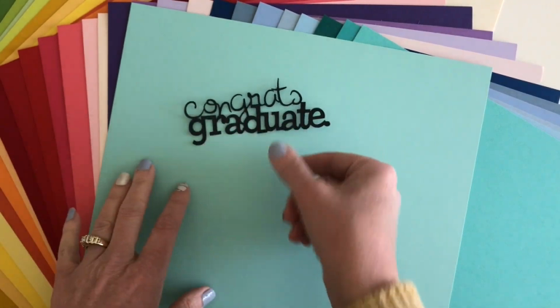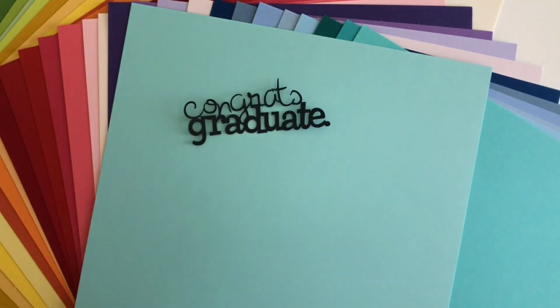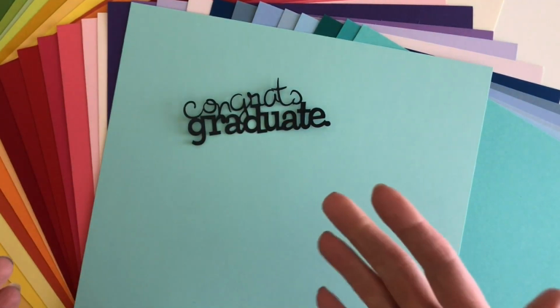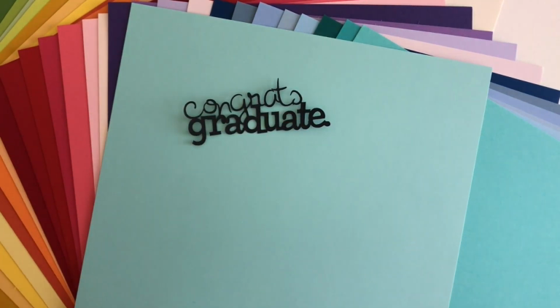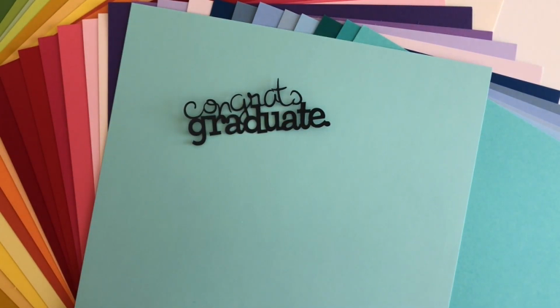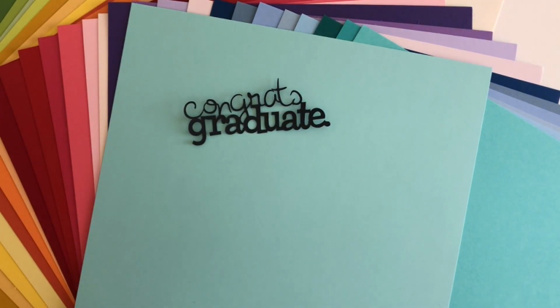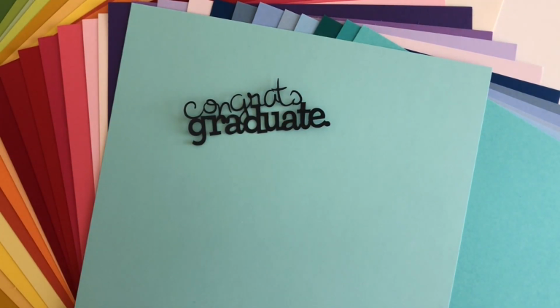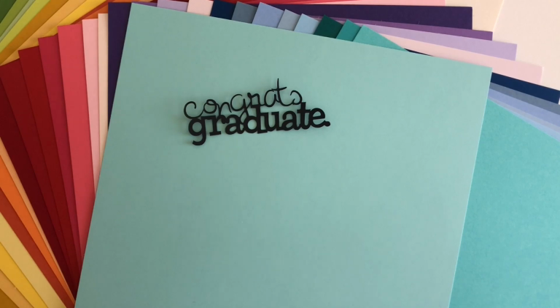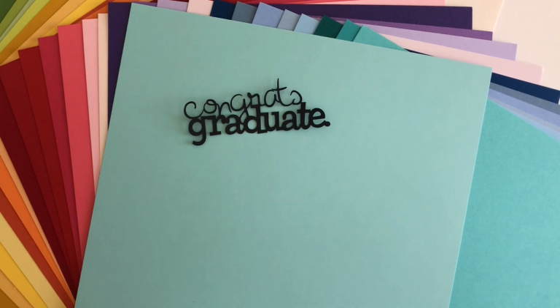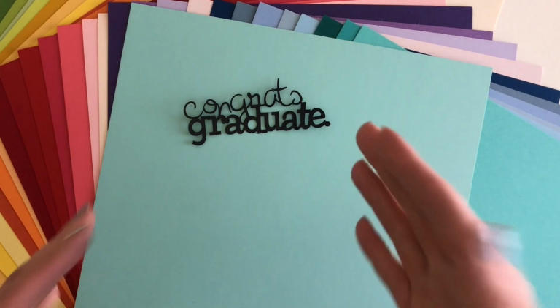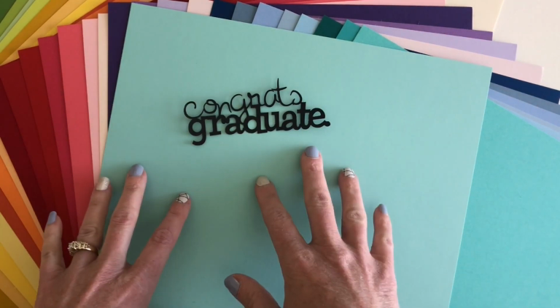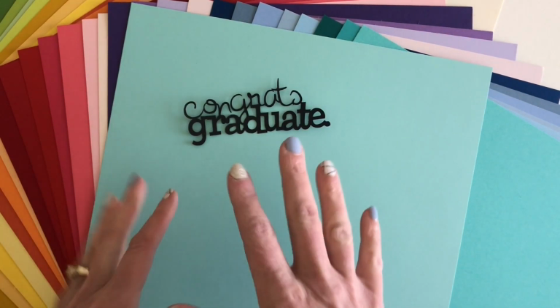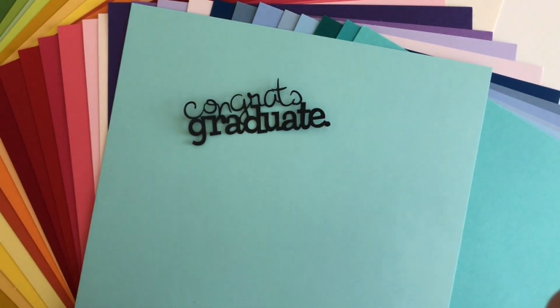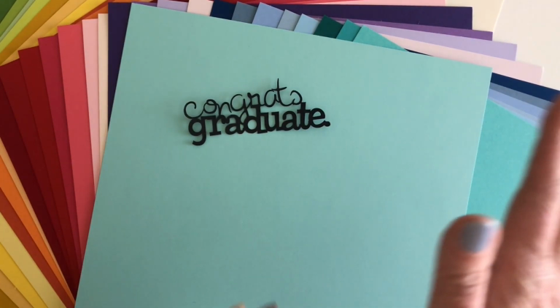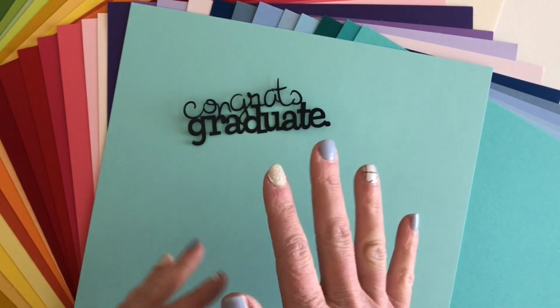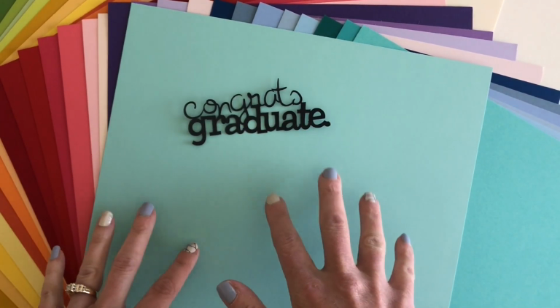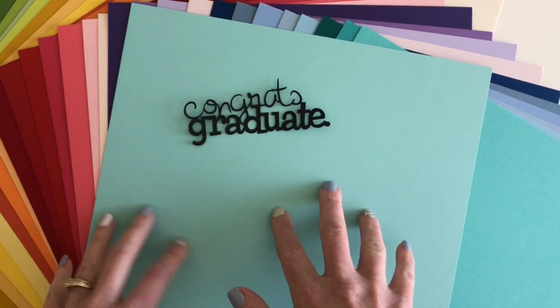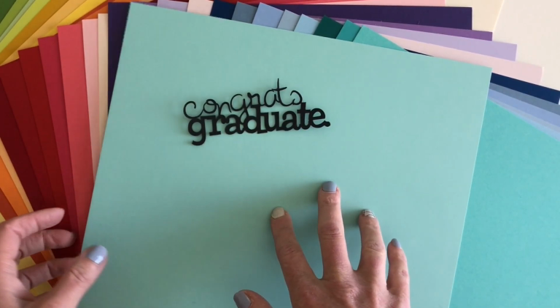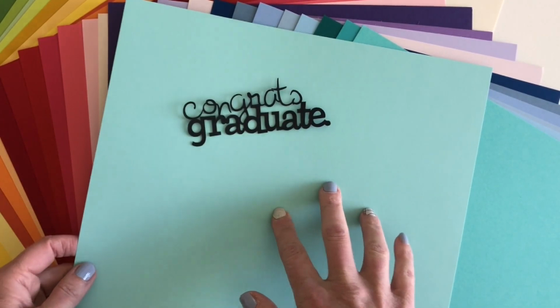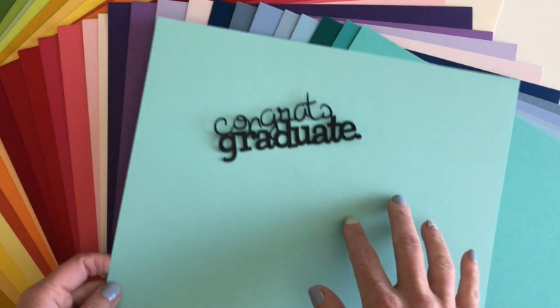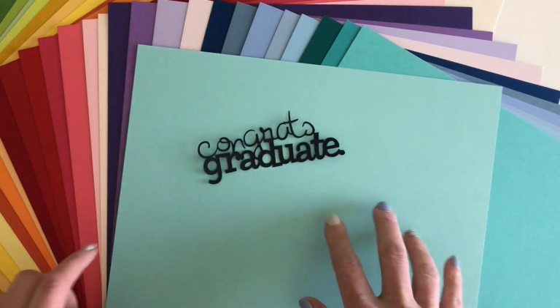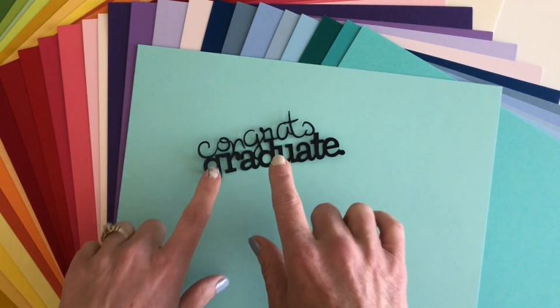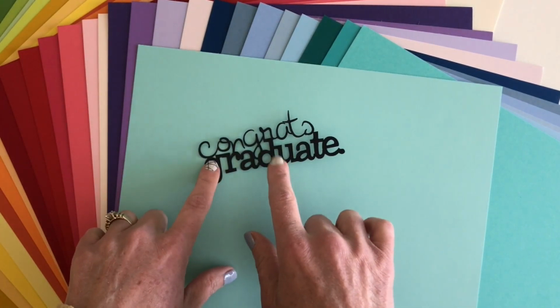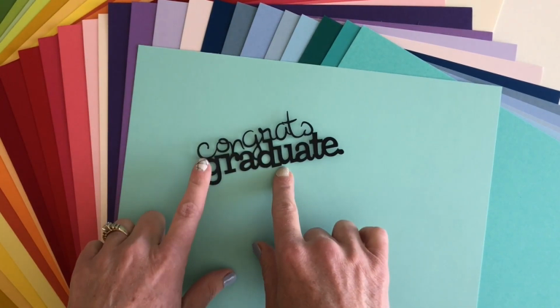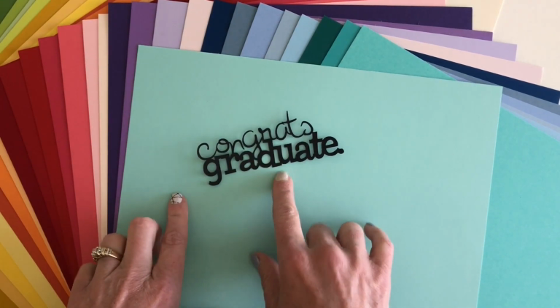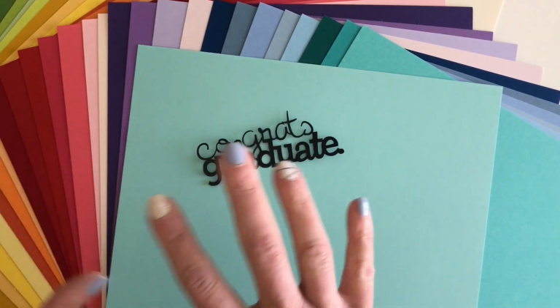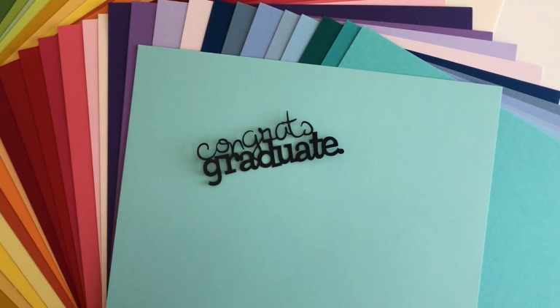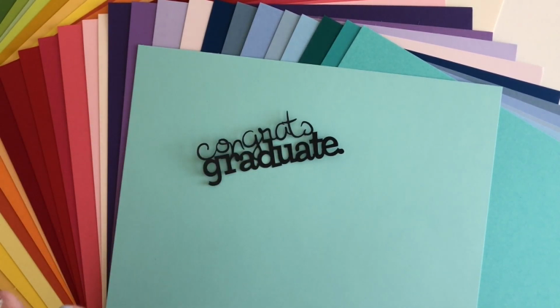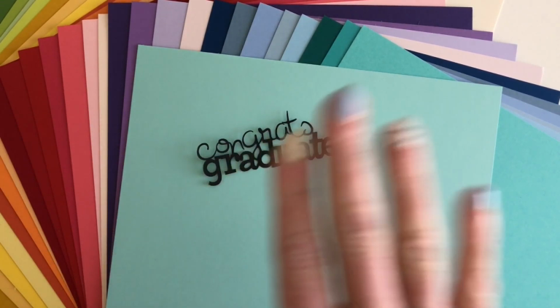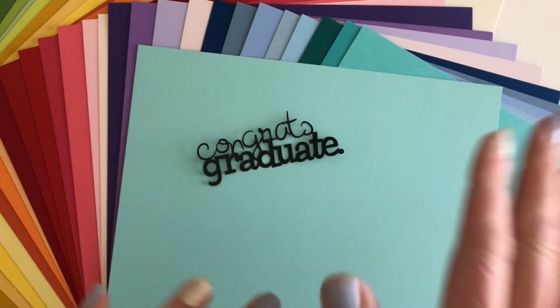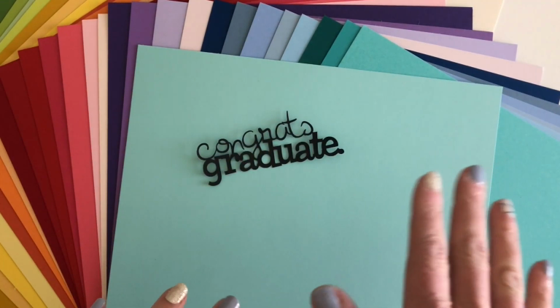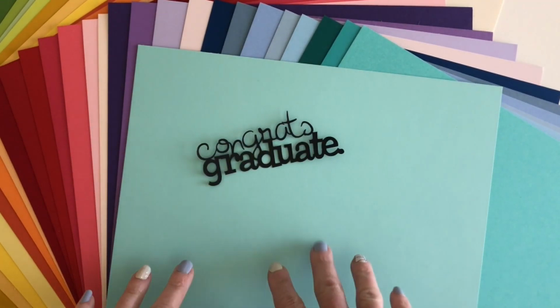So if you're making cake toppers or party decor that you need to have that stability to stand on its own, this is actually a great option. For cutting, I tested on my Cricut Maker and on a Silhouette Cameo.